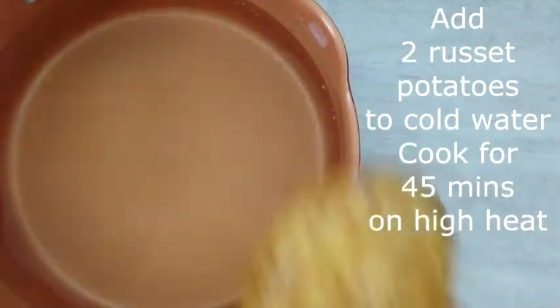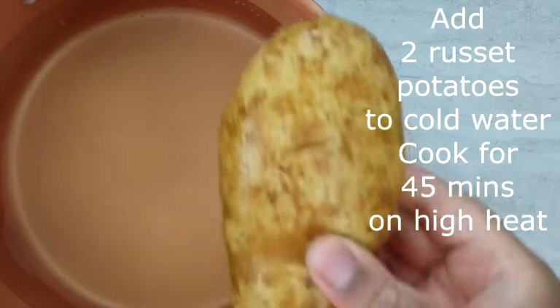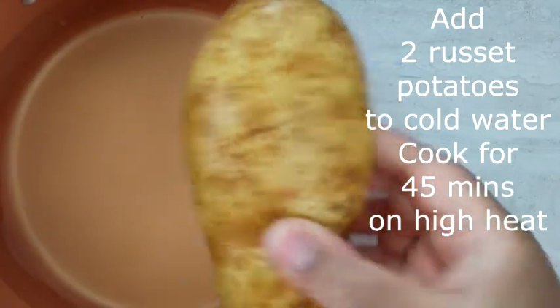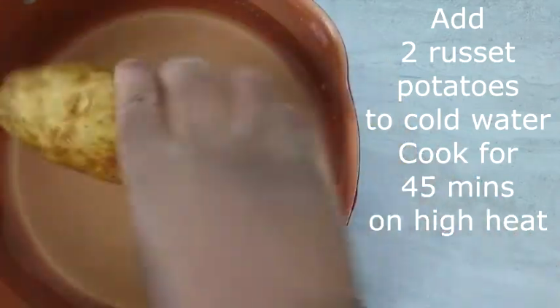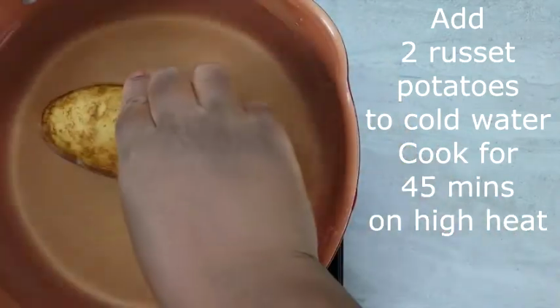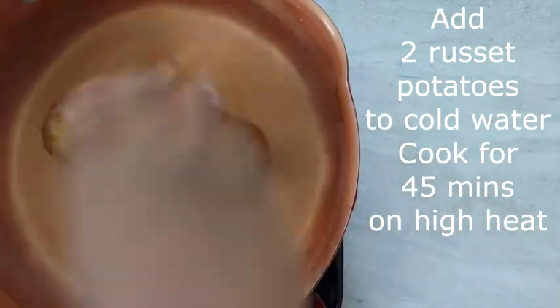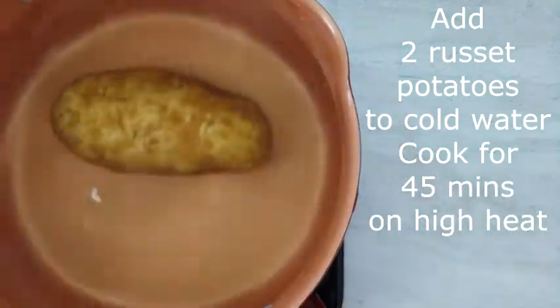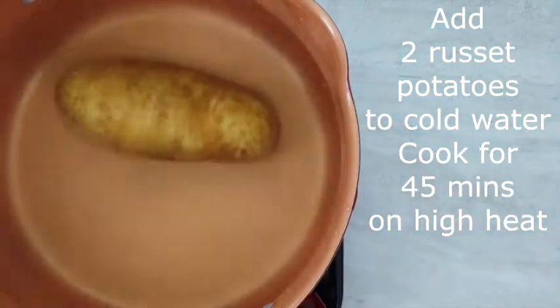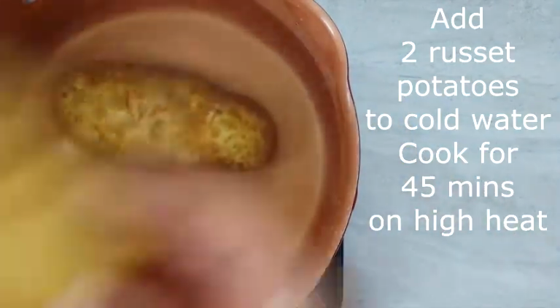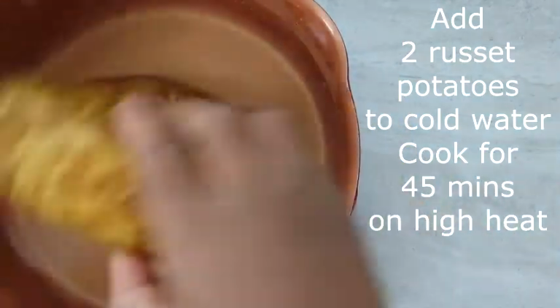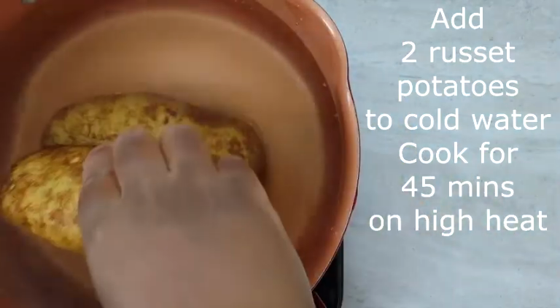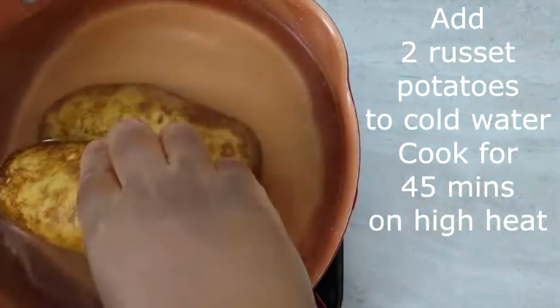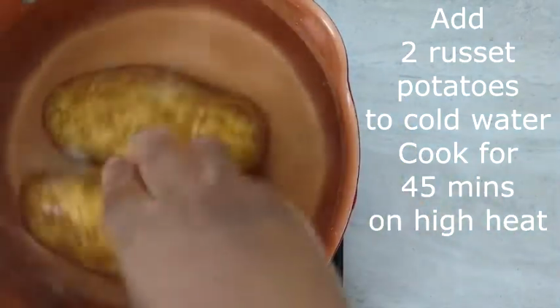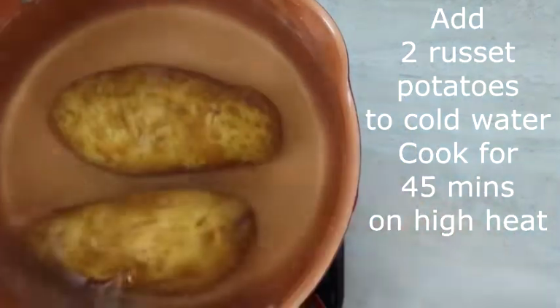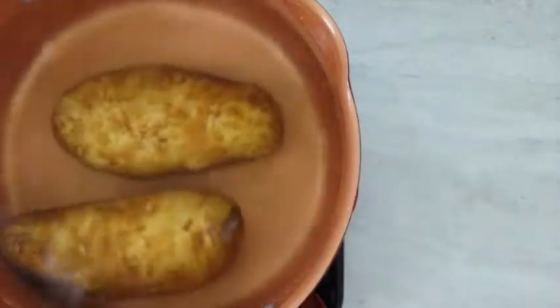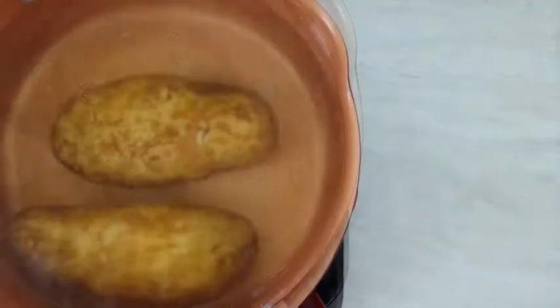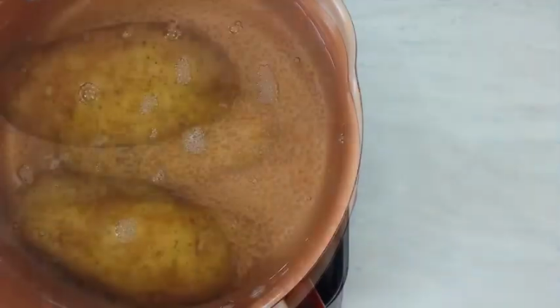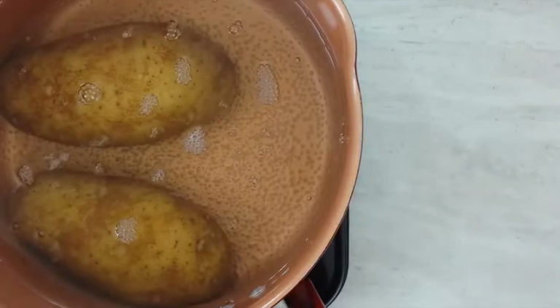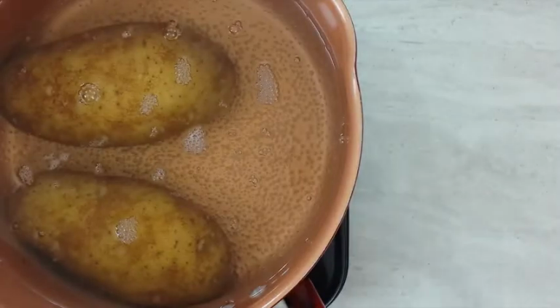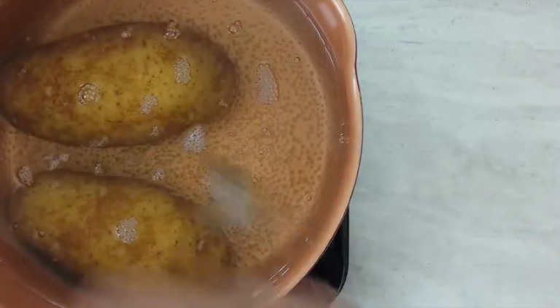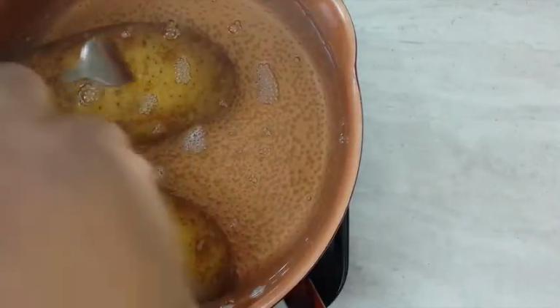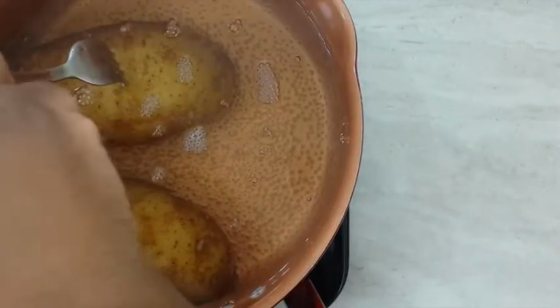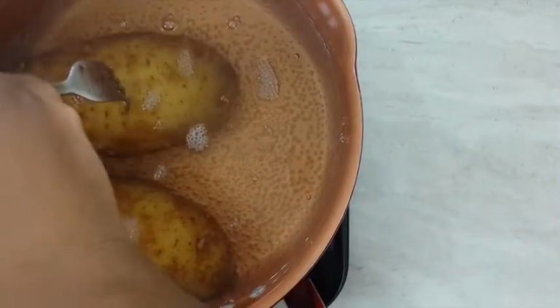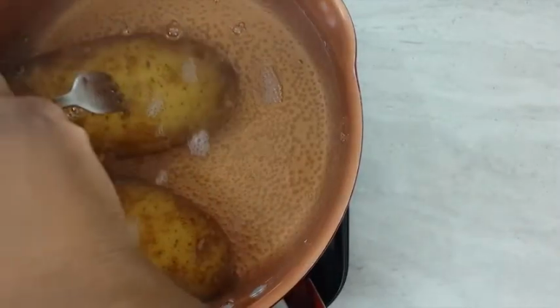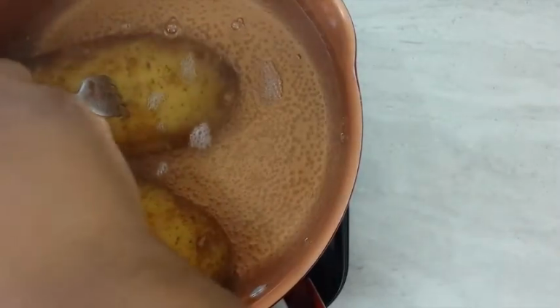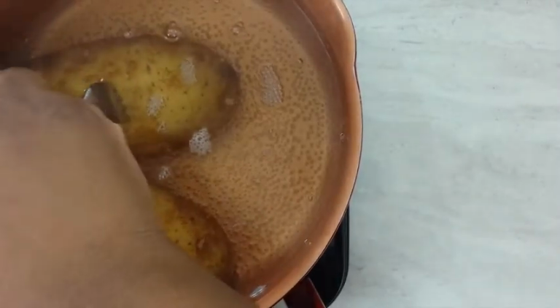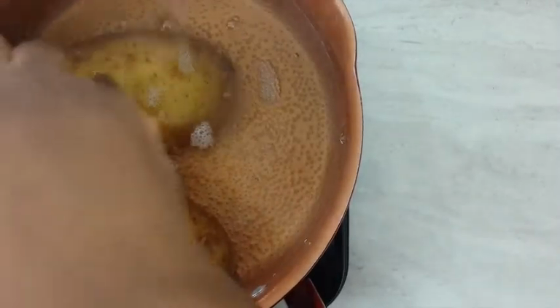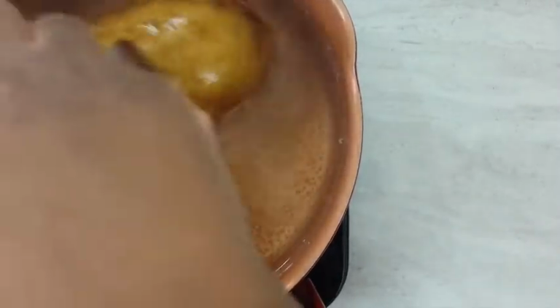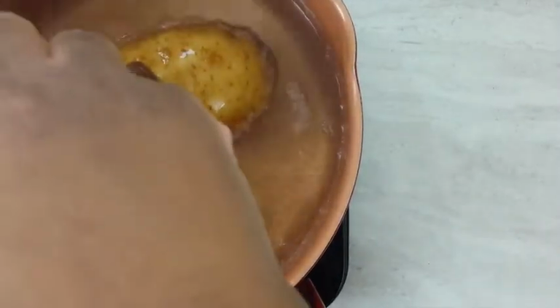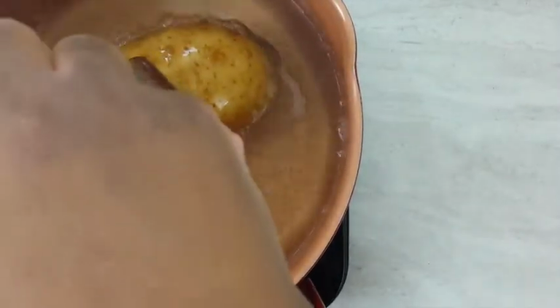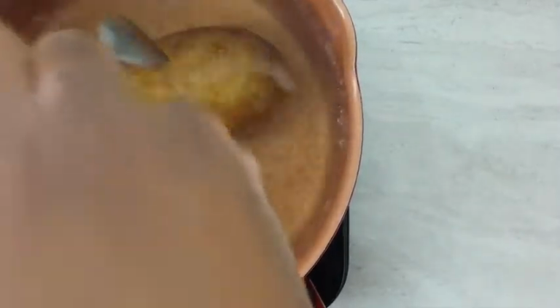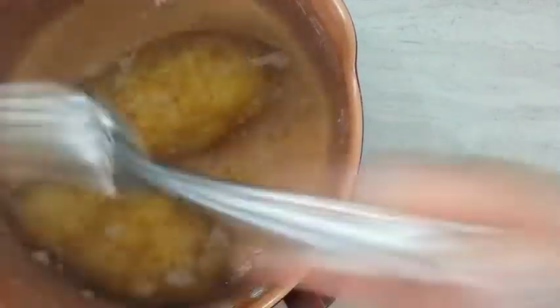You want to start off by adding two russet potatoes to cold water. Cook them for about 45 minutes on high heat. Allow your potatoes to cool down, then cut them into thin slices.